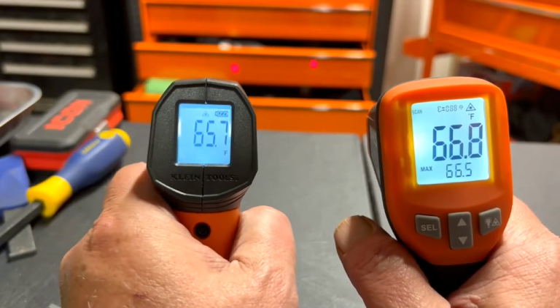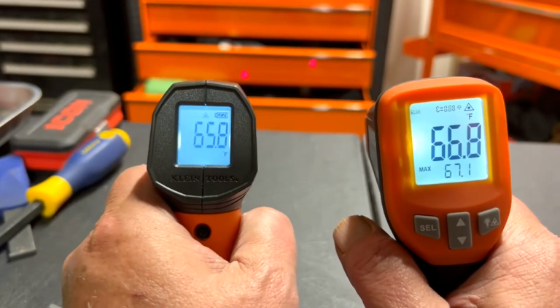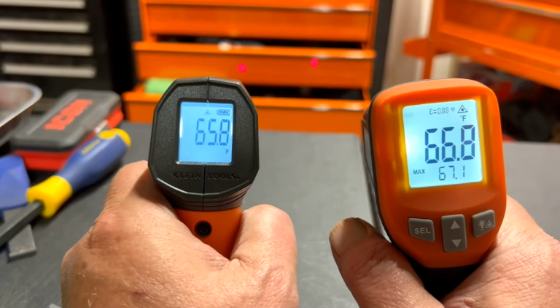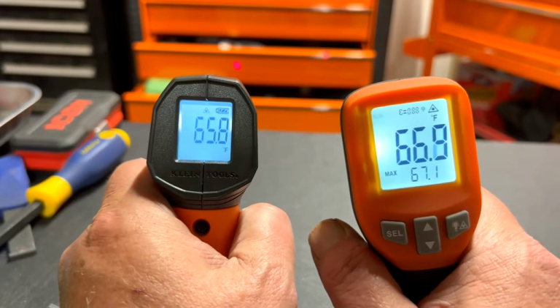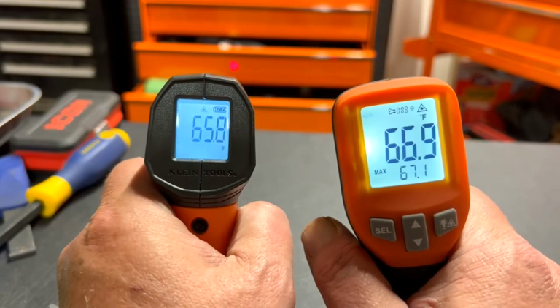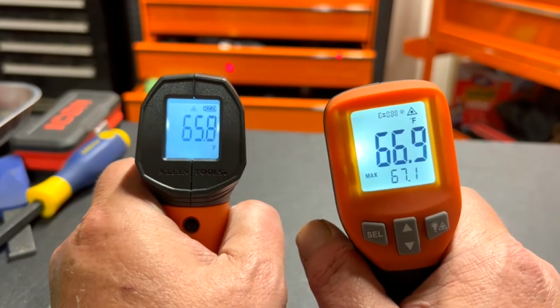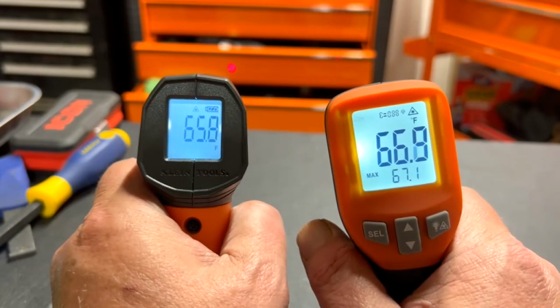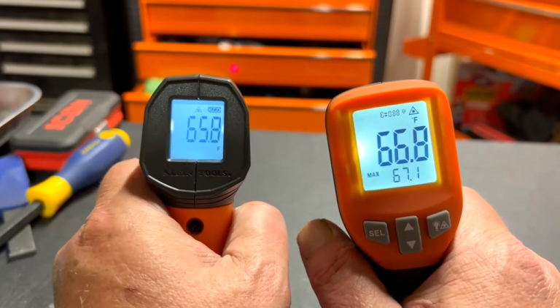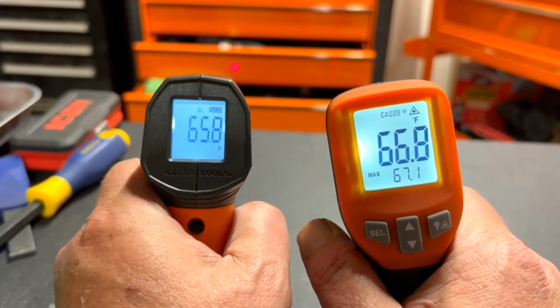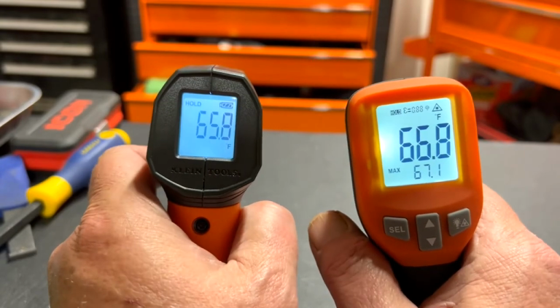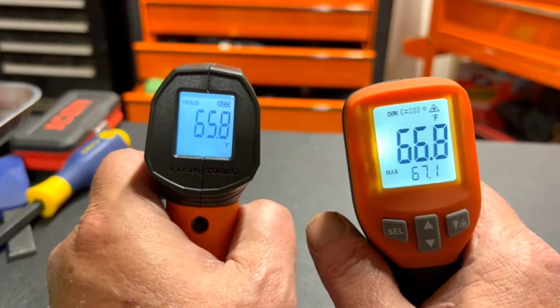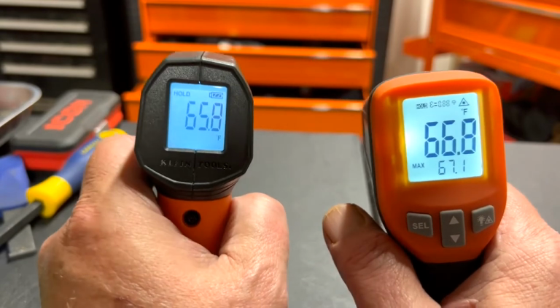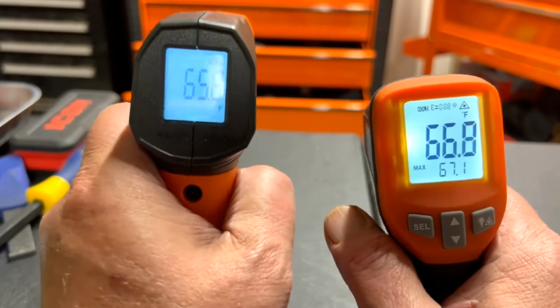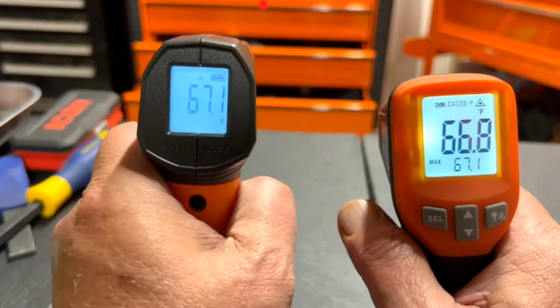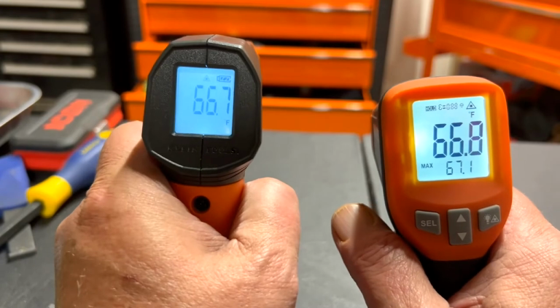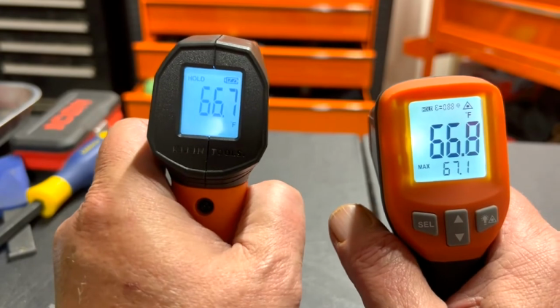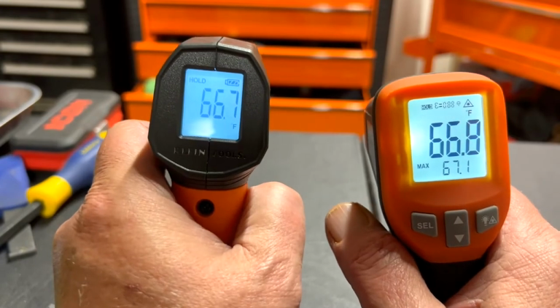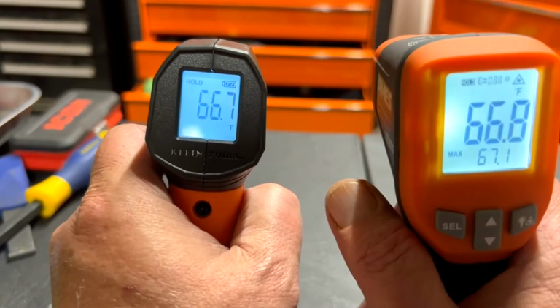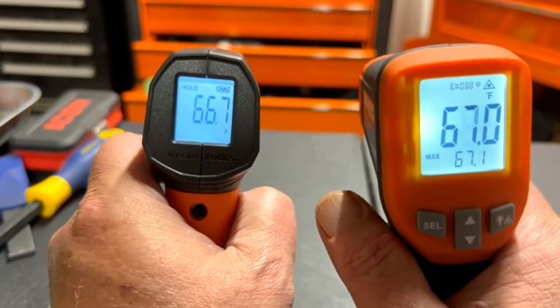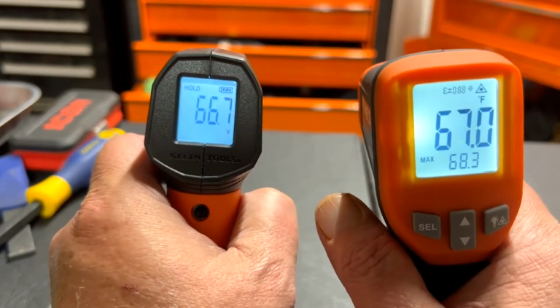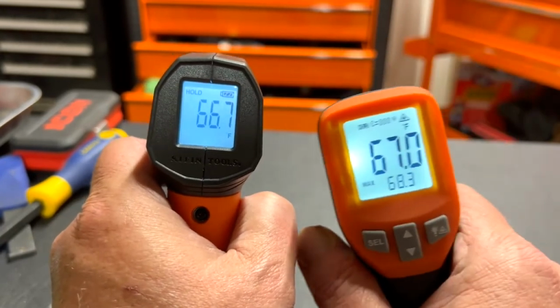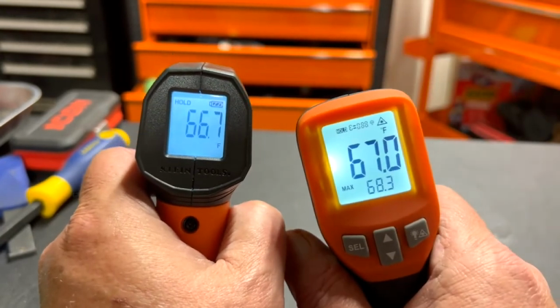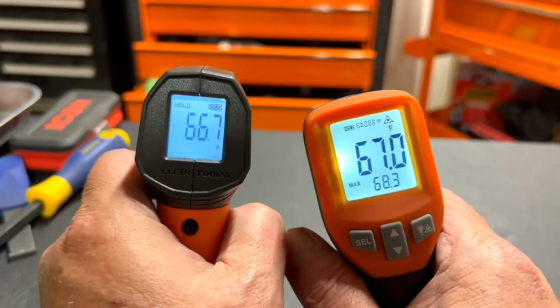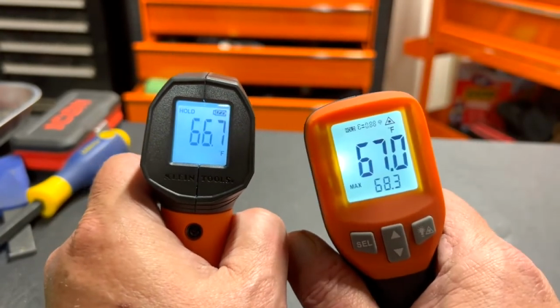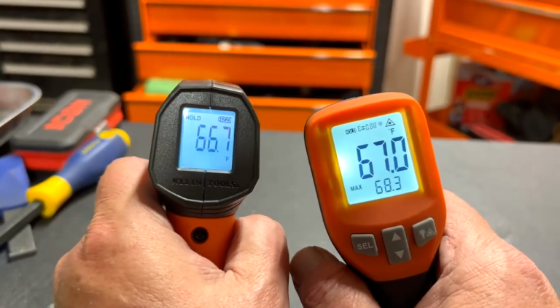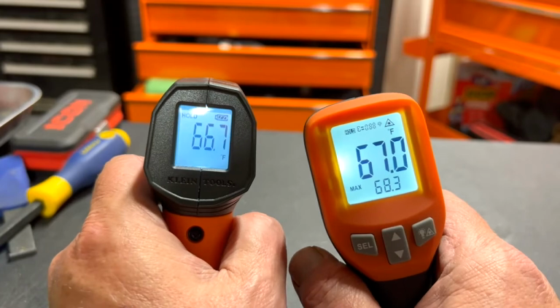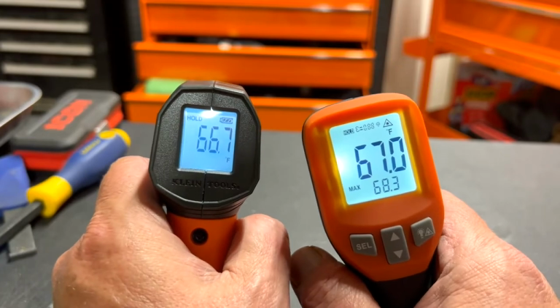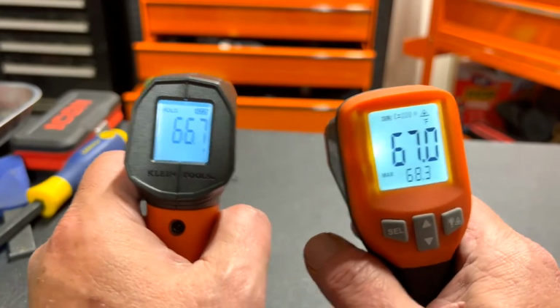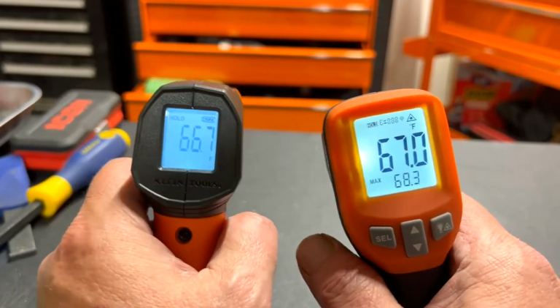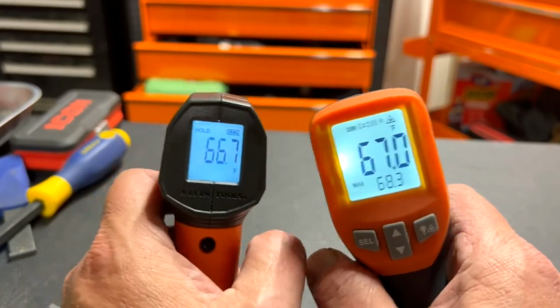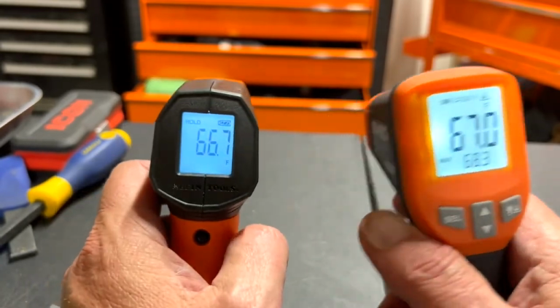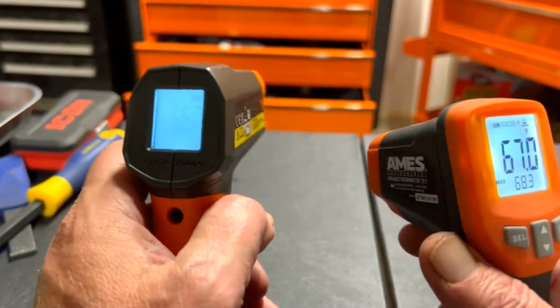Let's try again: 66.9 versus 65.8, then 66.7 versus 67. They're close enough — you don't need to be perfect with these types of thermometers.